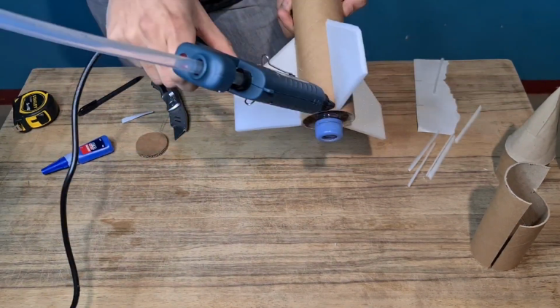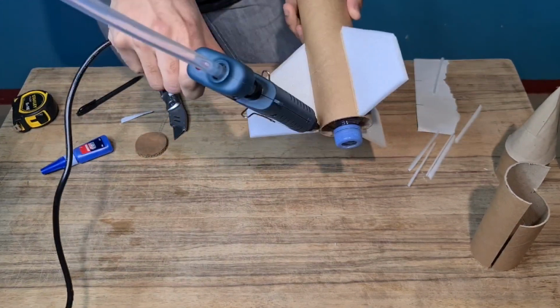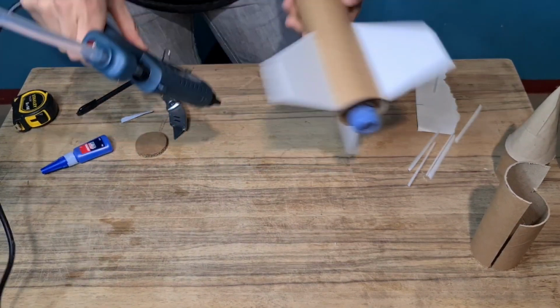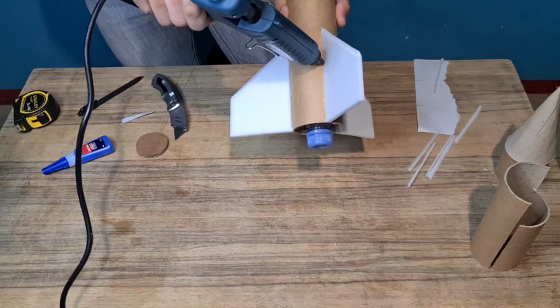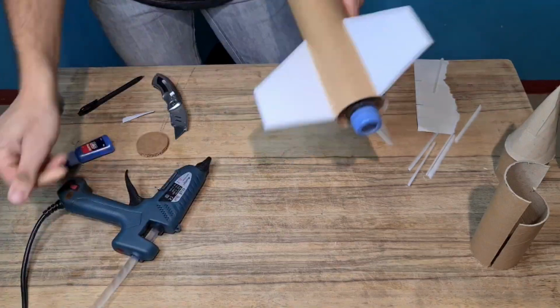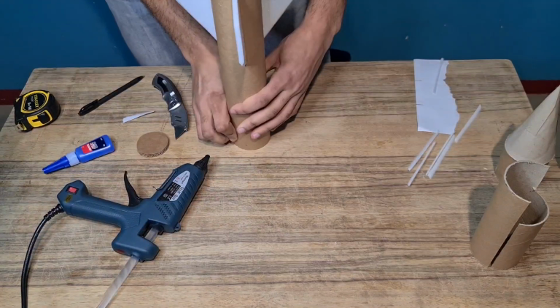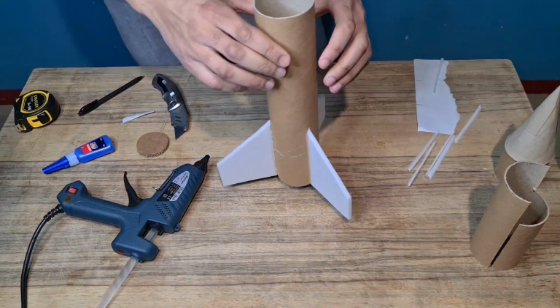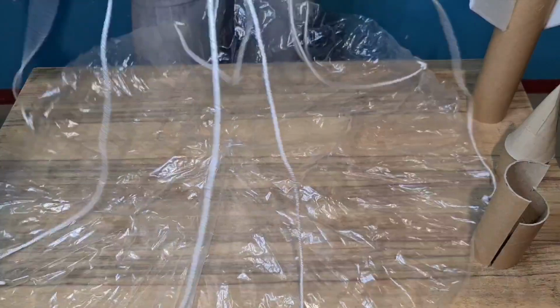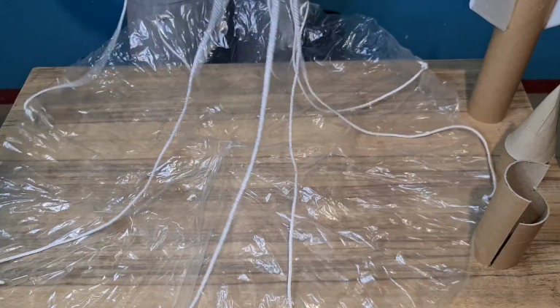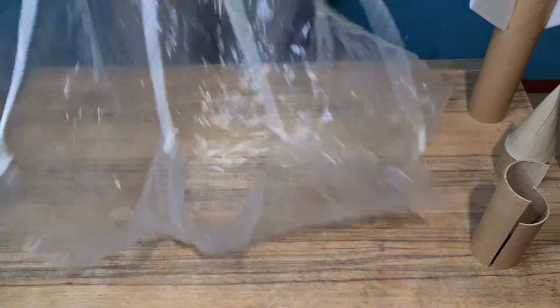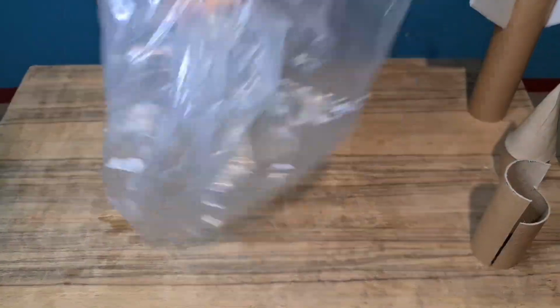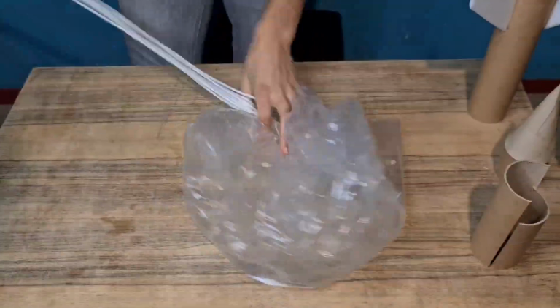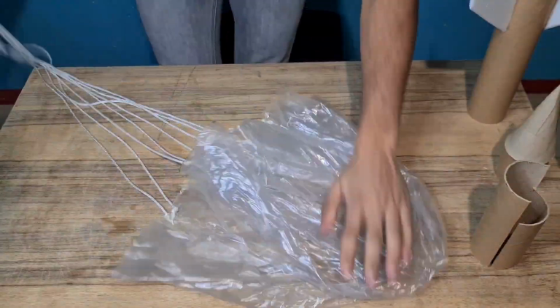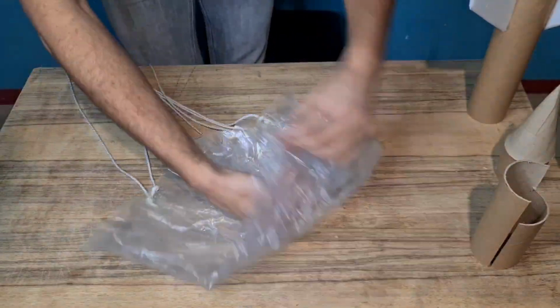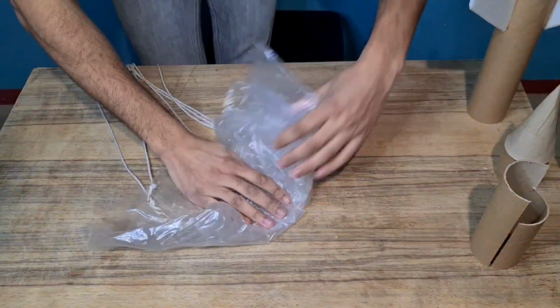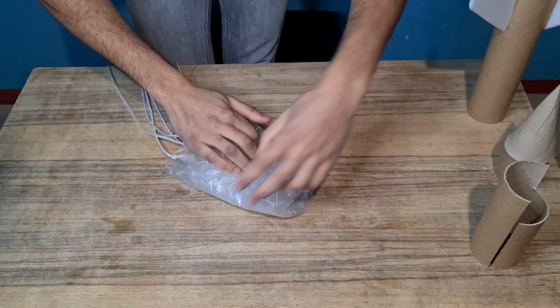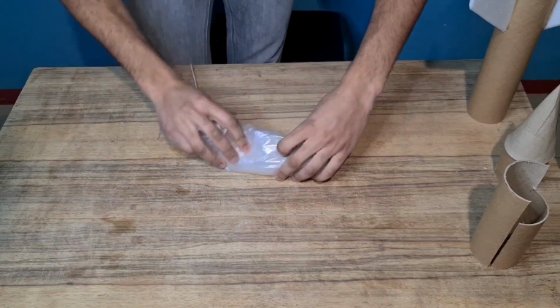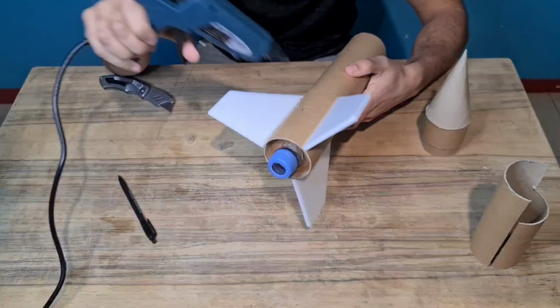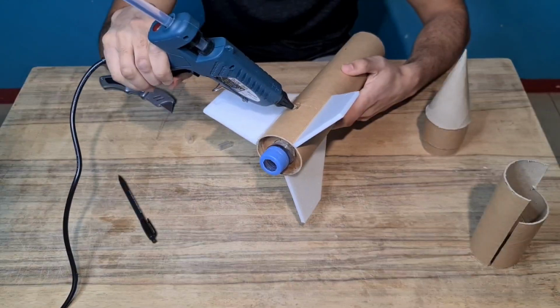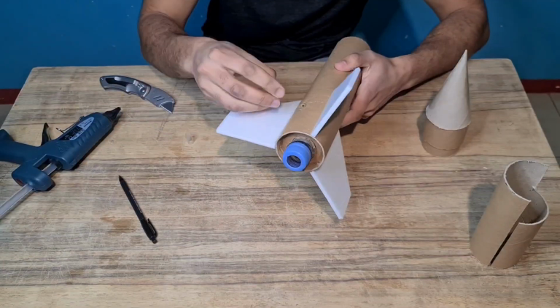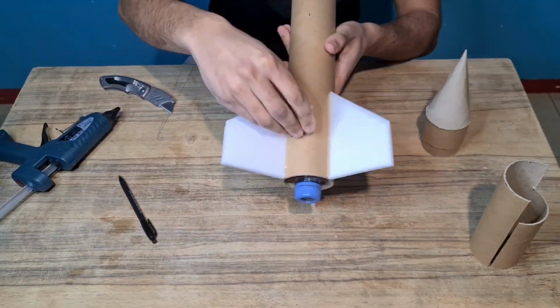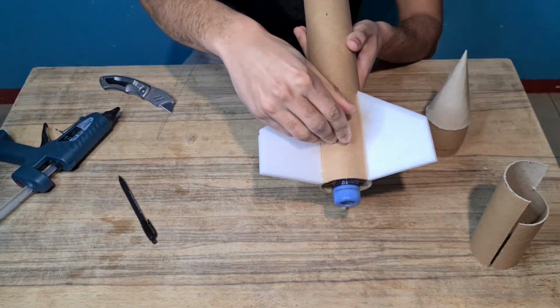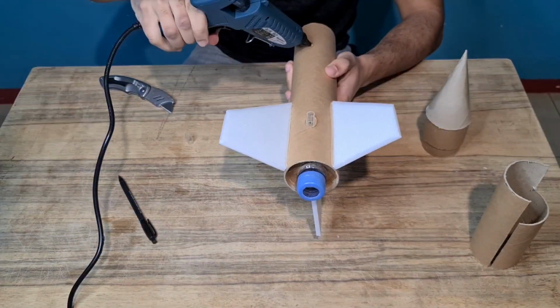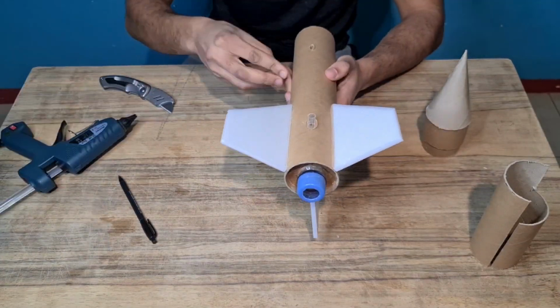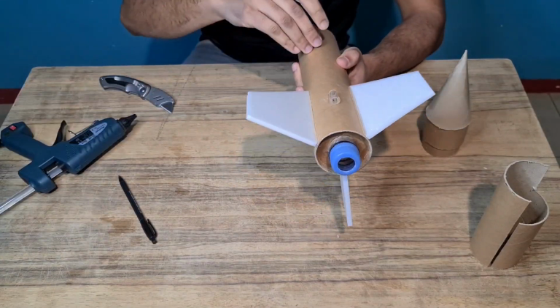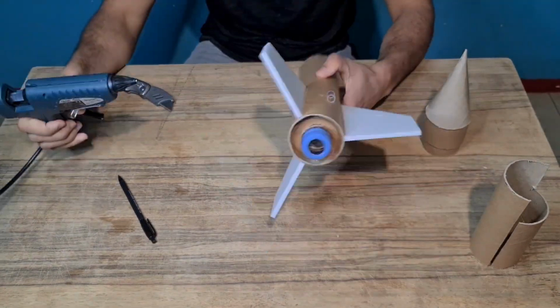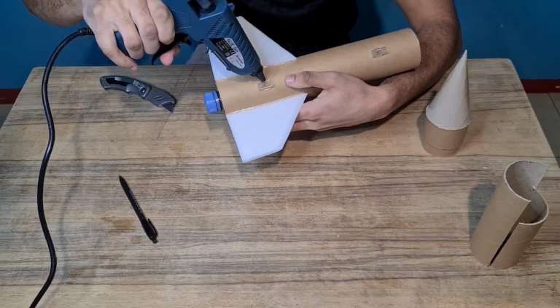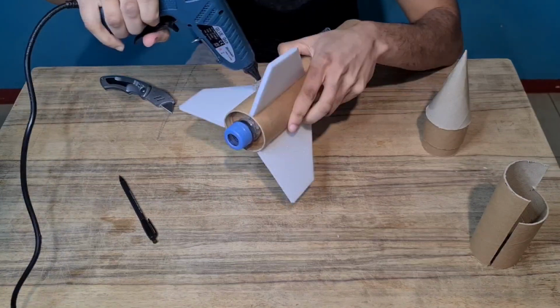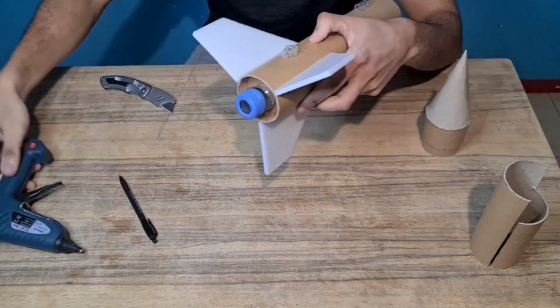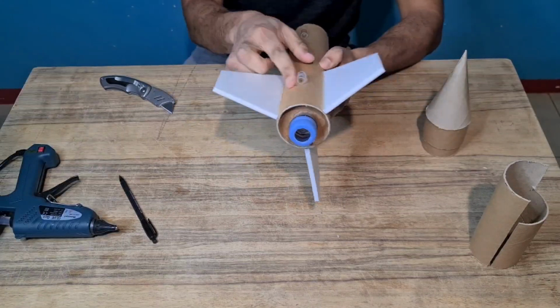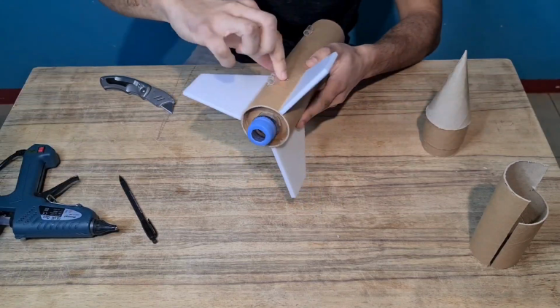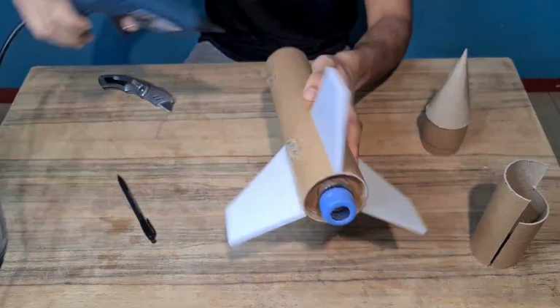The next thing I've got to do is get the rocket back down, so I need a parachute. Here's a parachute that I made — nice and easy, that should do the trick. I'm going to mount some launch lugs on the side of the rocket. These are to guide it up the launch tube as it ascends.